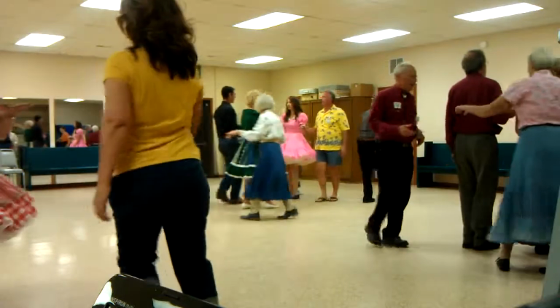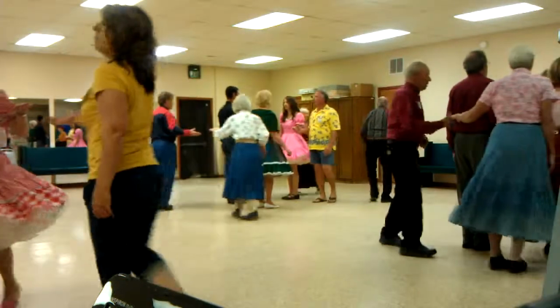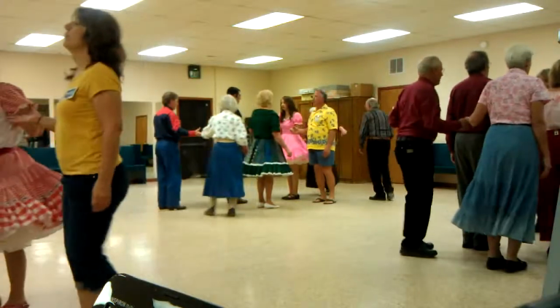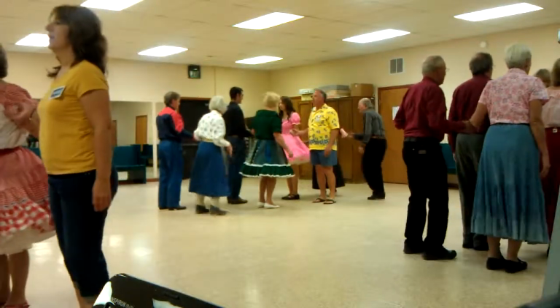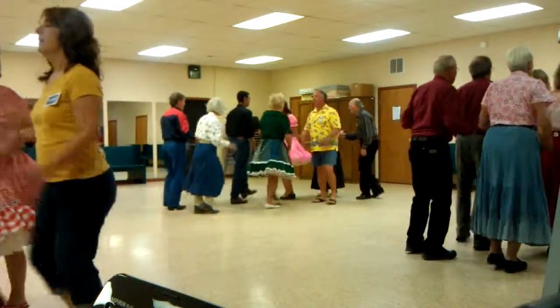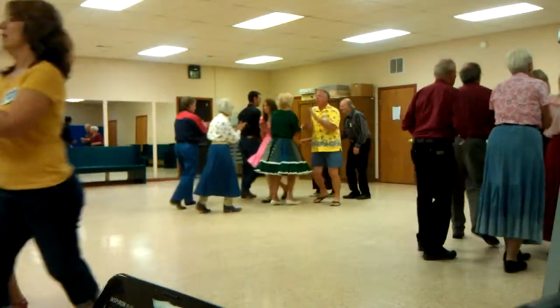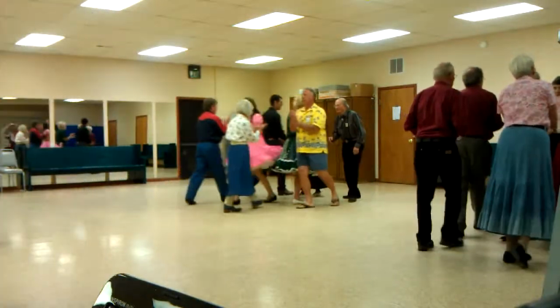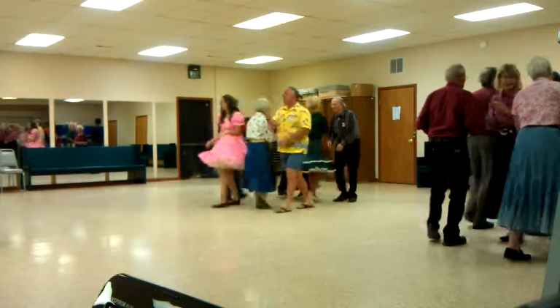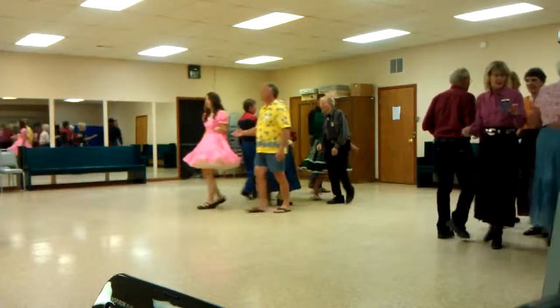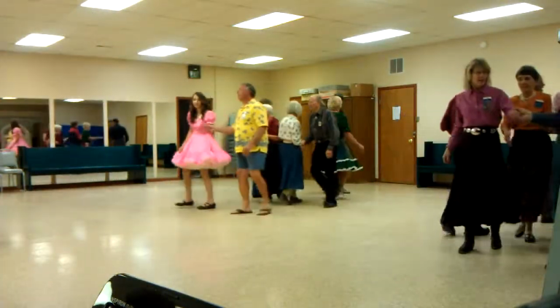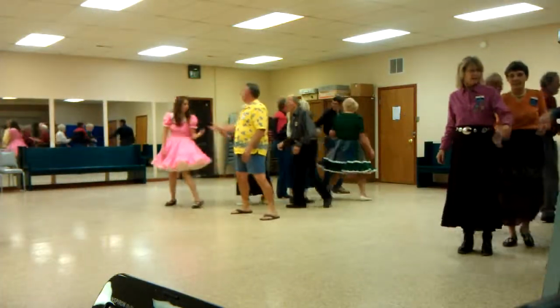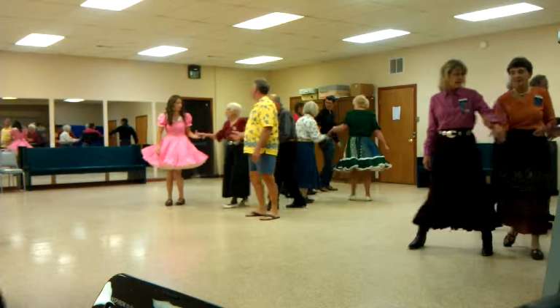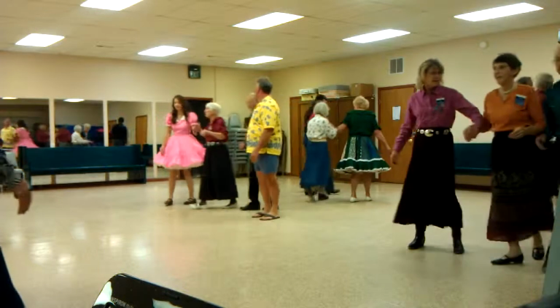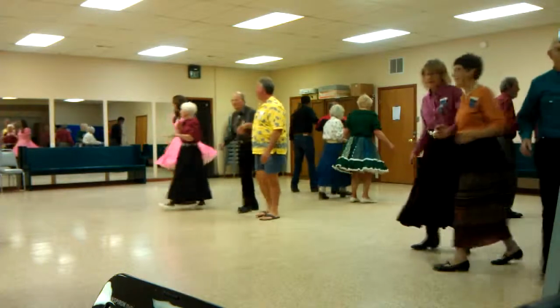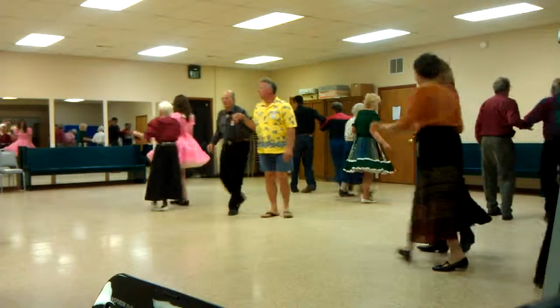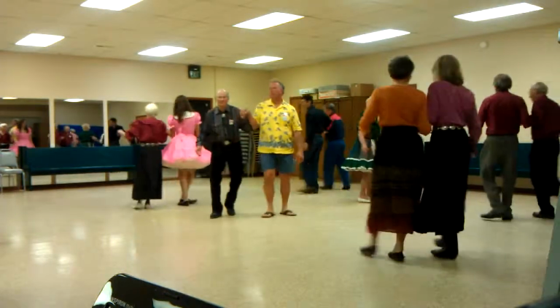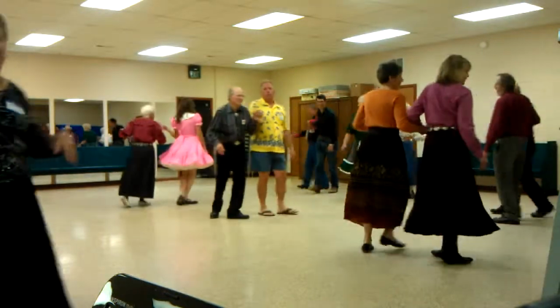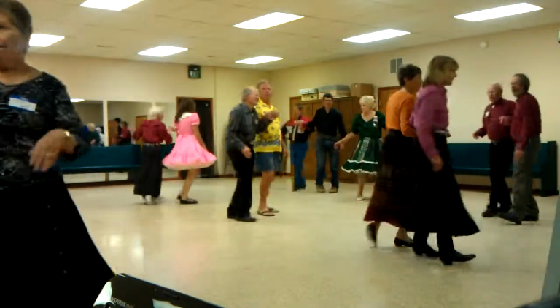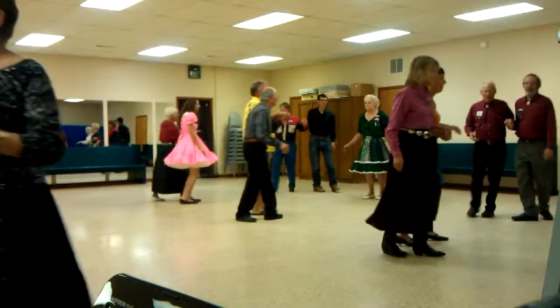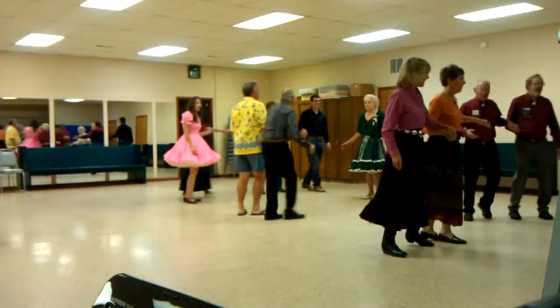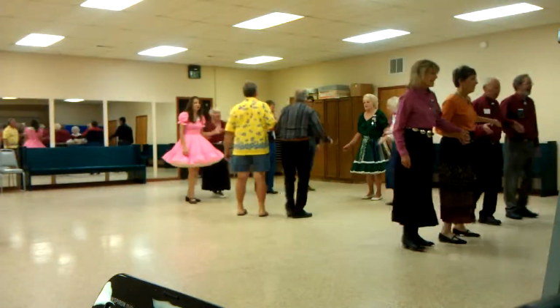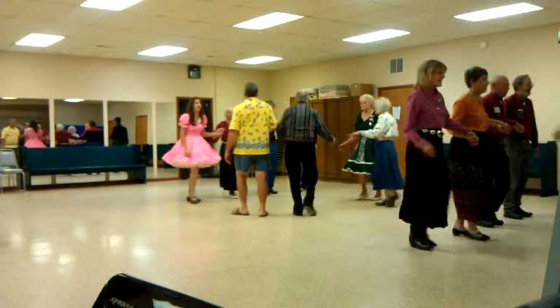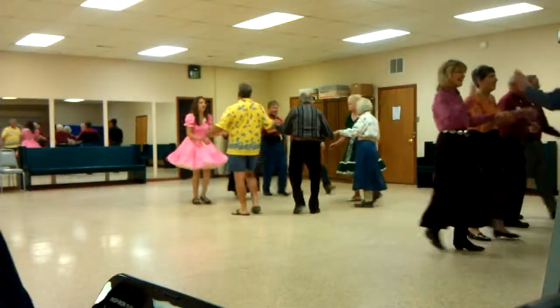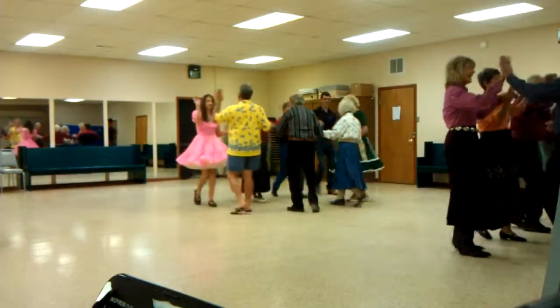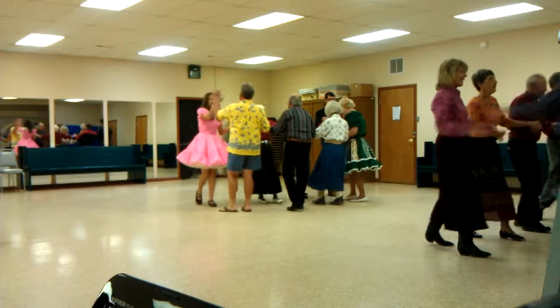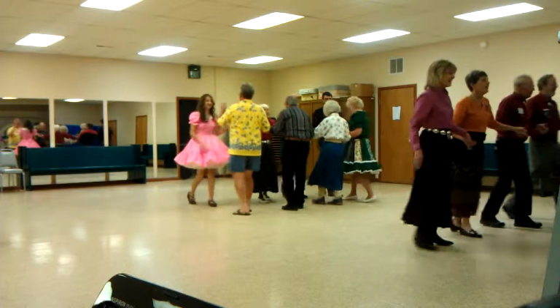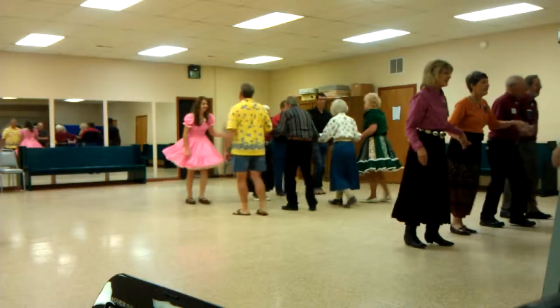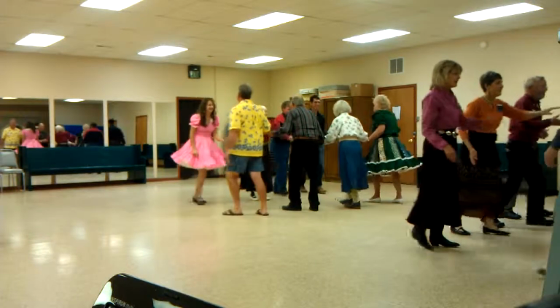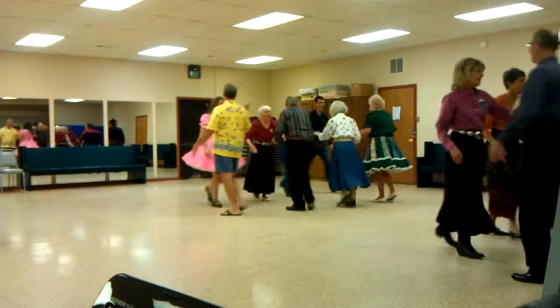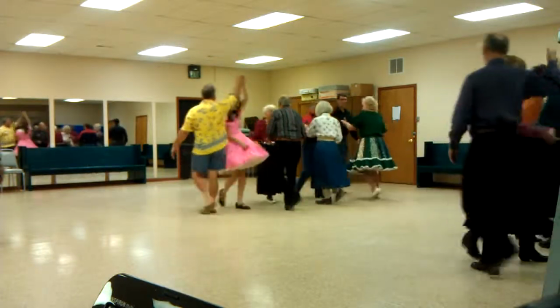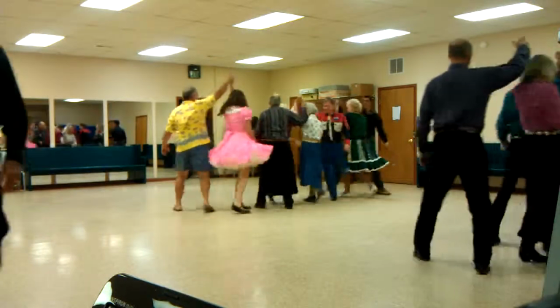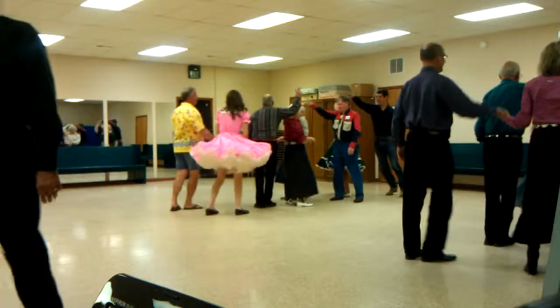Everybody double pass all the way through and put centers in. Cast off three quarters. Clean up on aisle three. Up to the middle, then you come around and back. Now star through, in the center right a lift through.